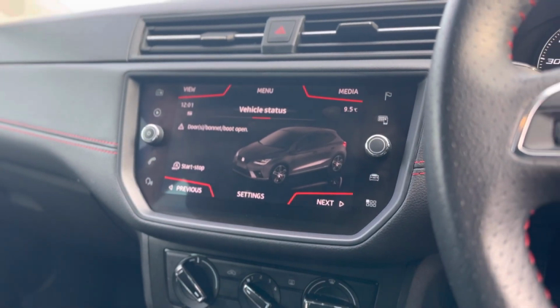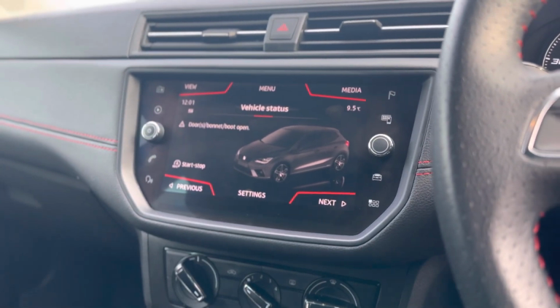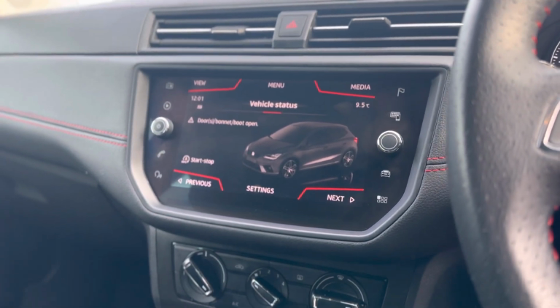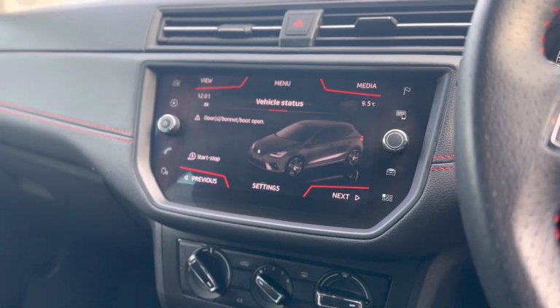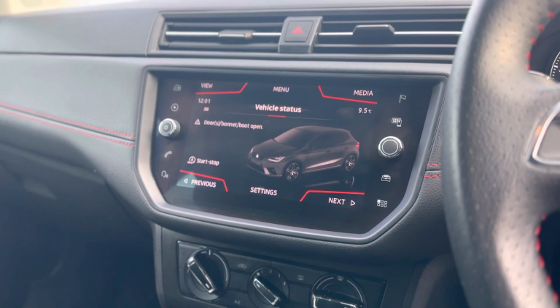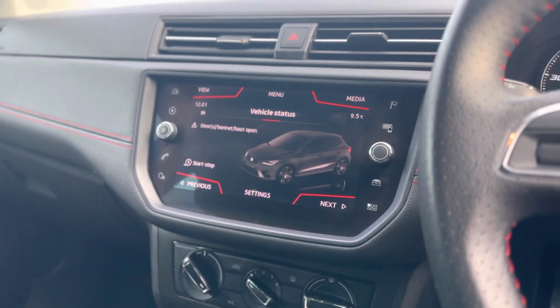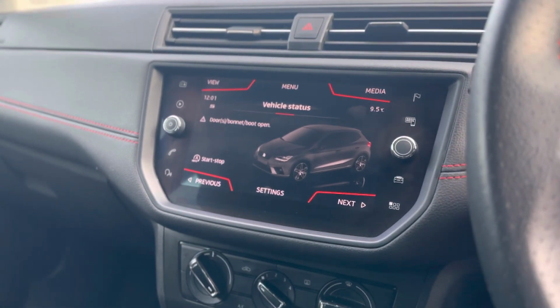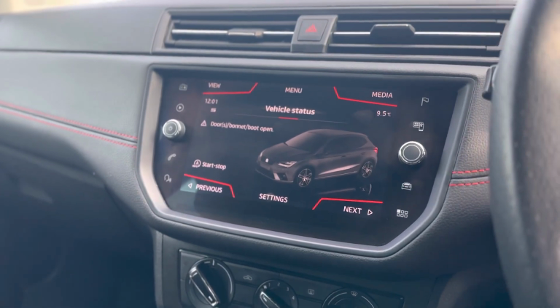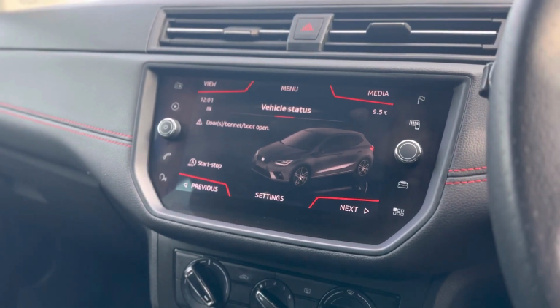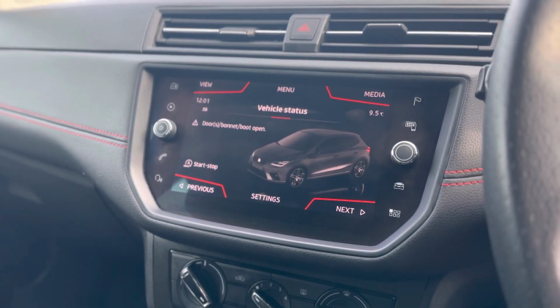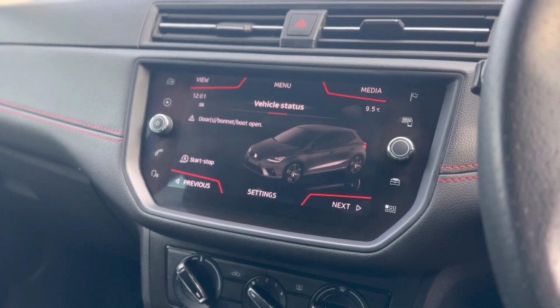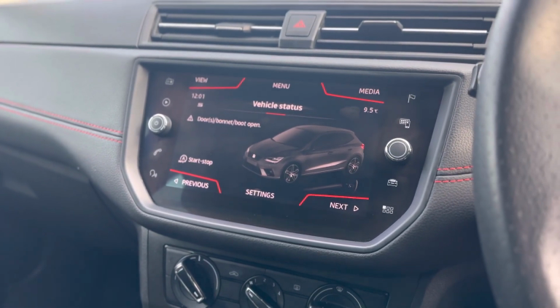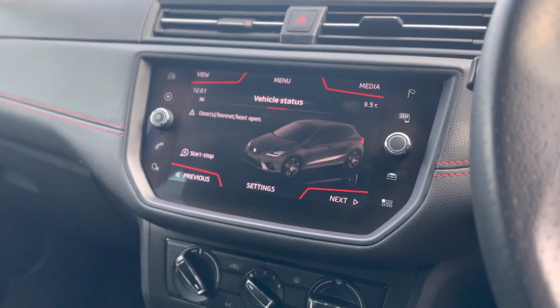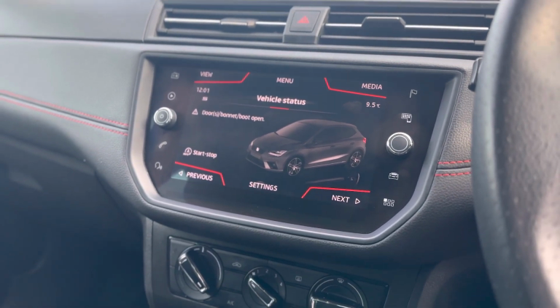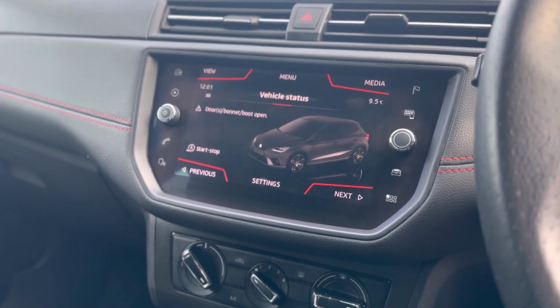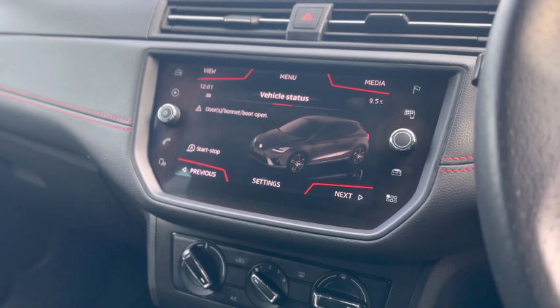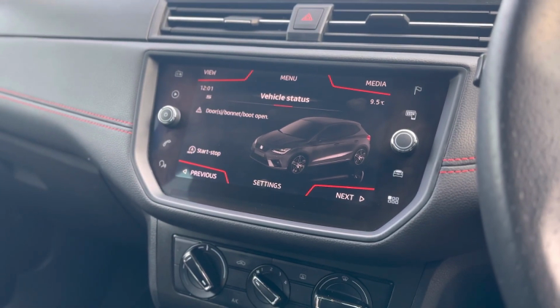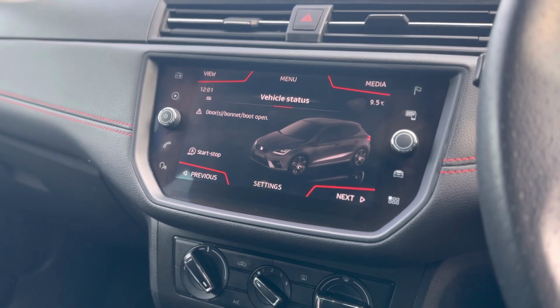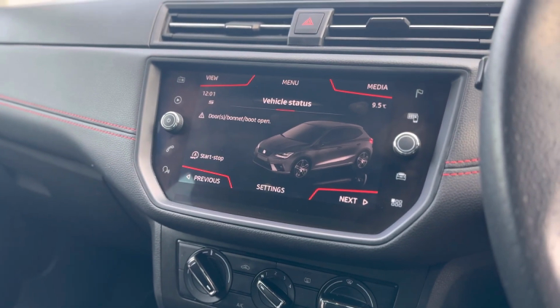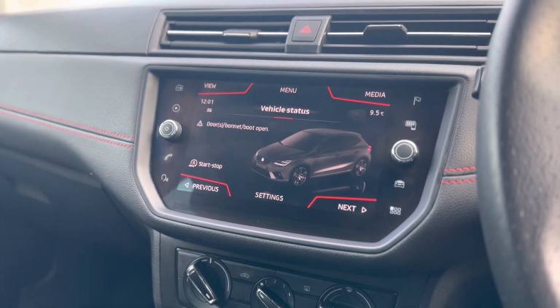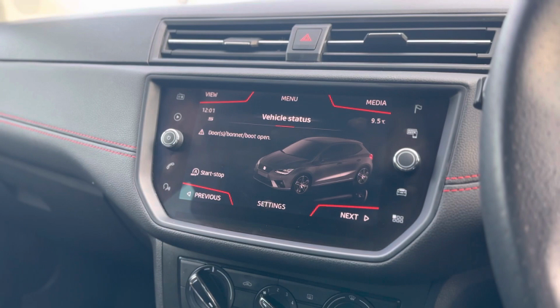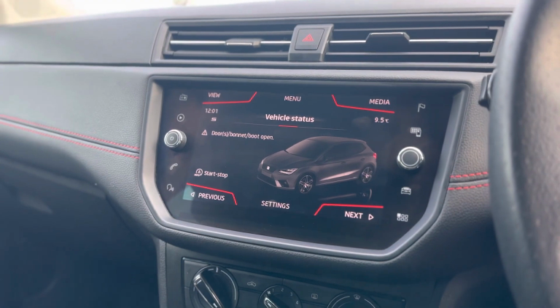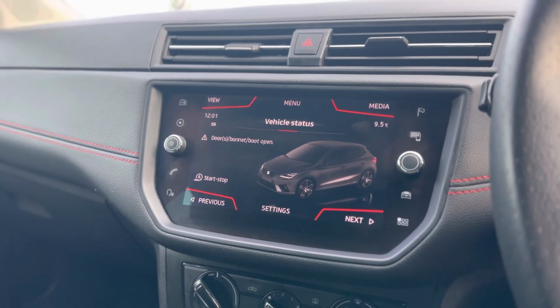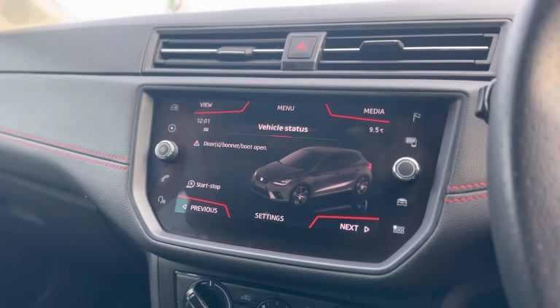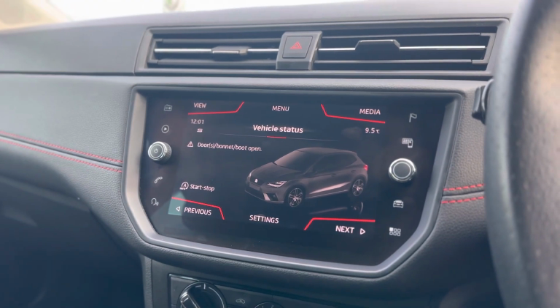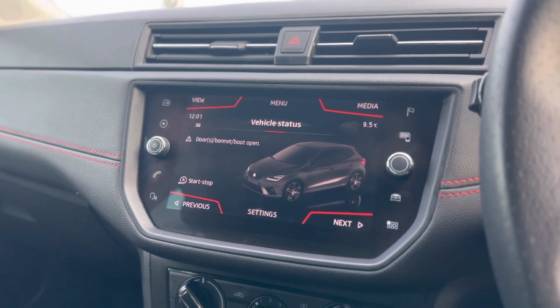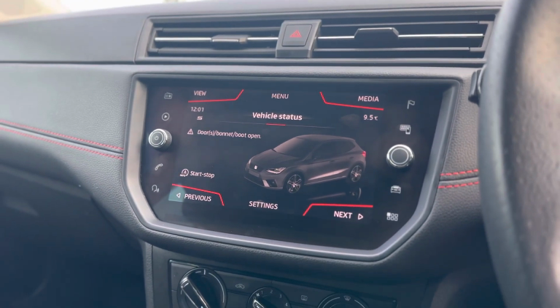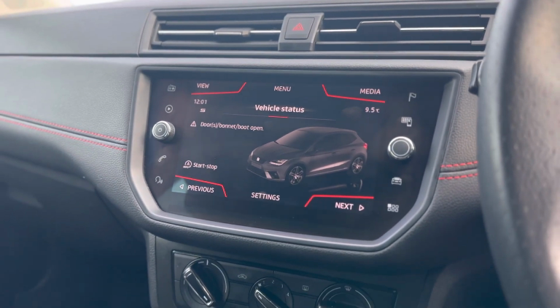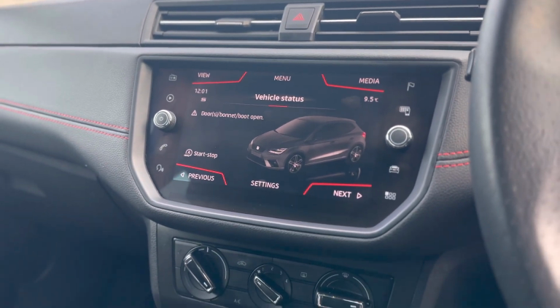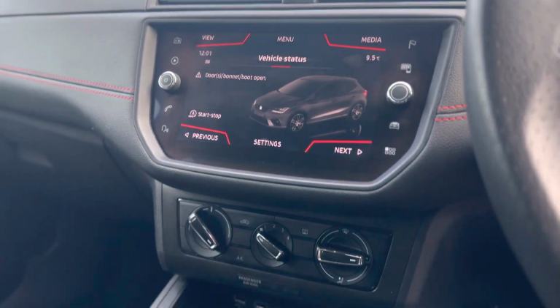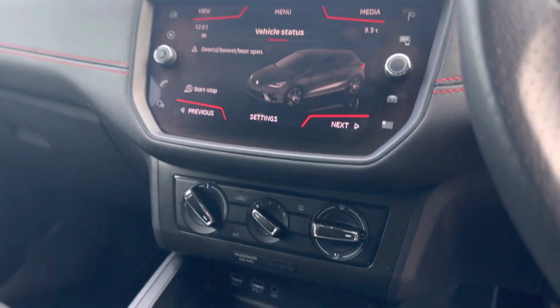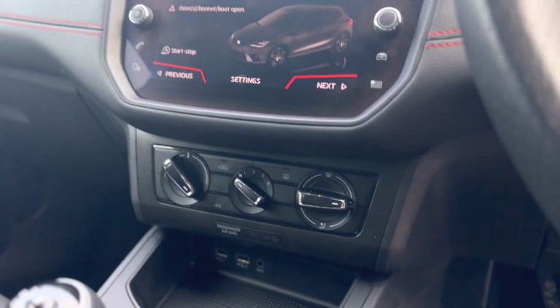Nice clear display, and it does come with sat nav as standard as well as DAB radio and Bluetooth connectivity. You can also connect the car via USB to Android Auto and Apple CarPlay.